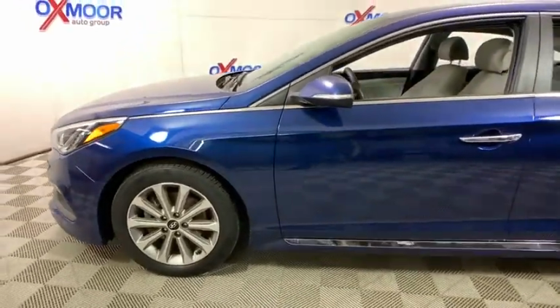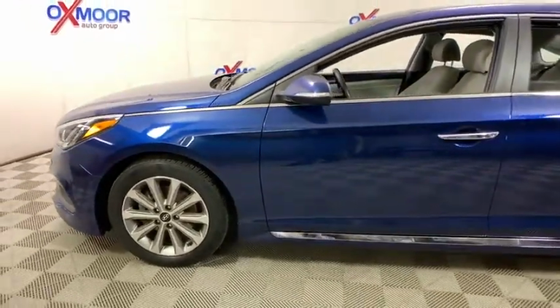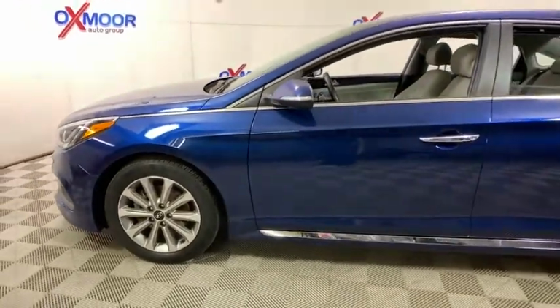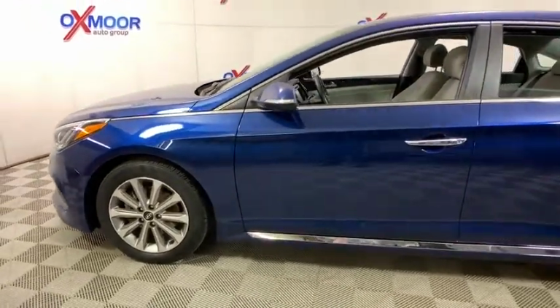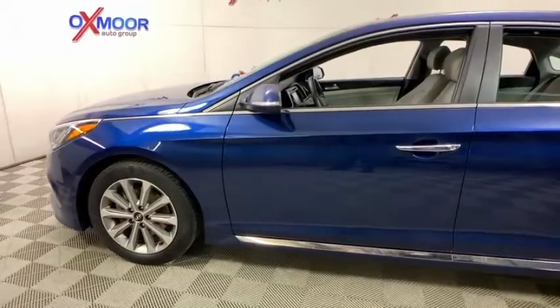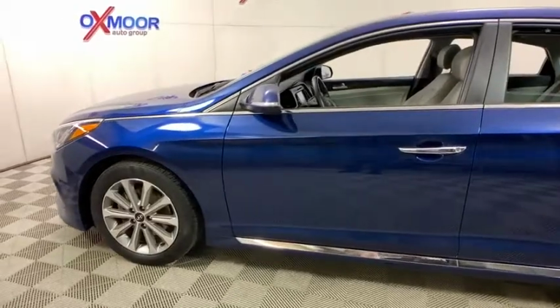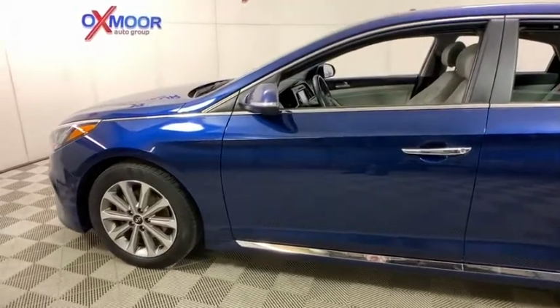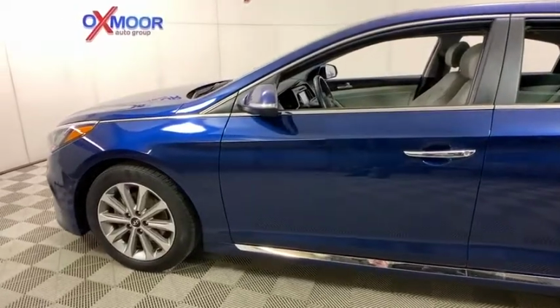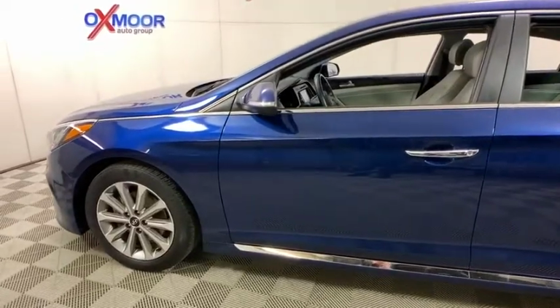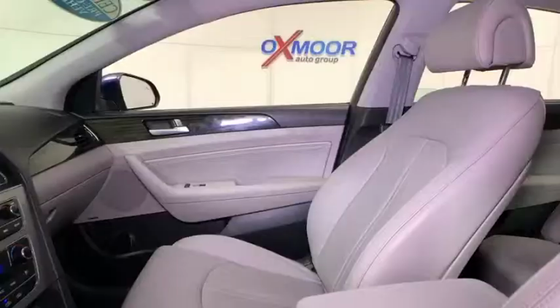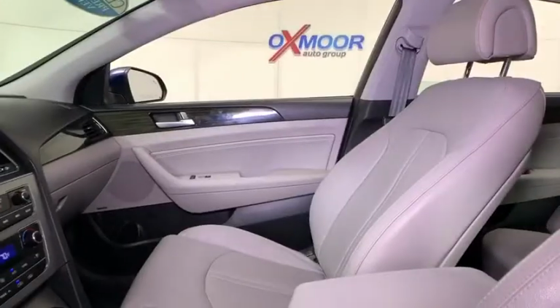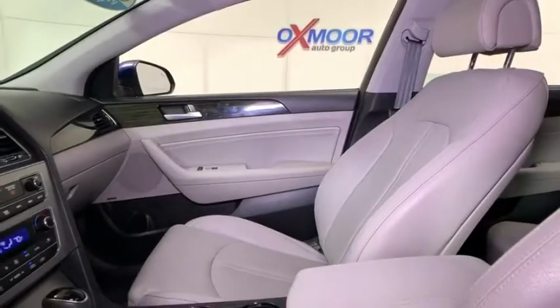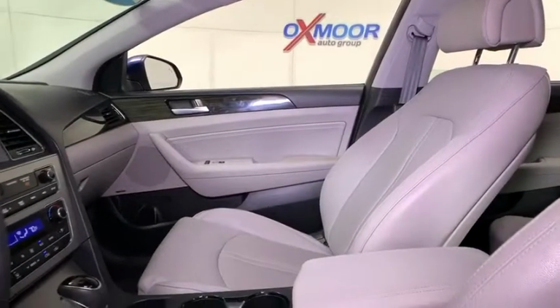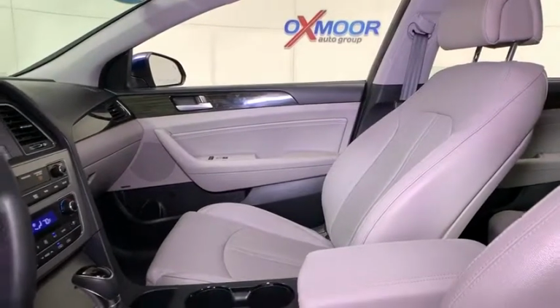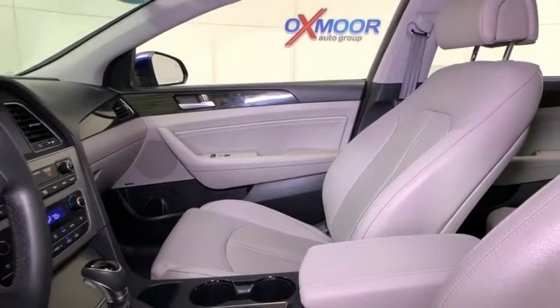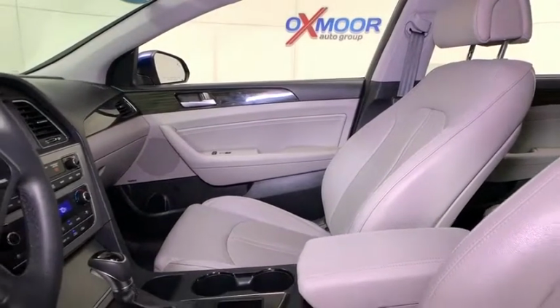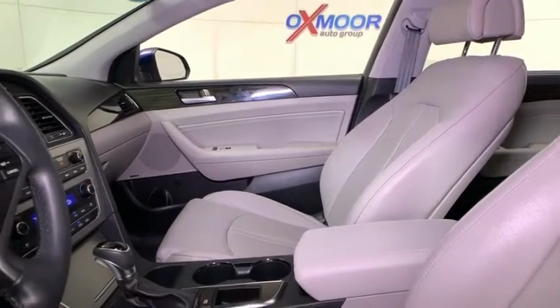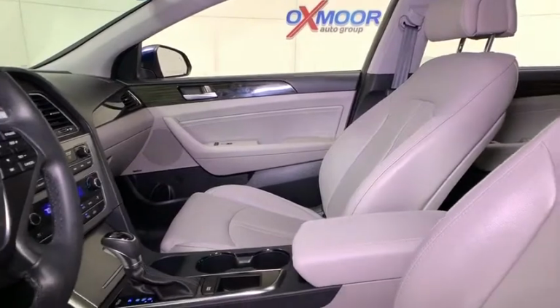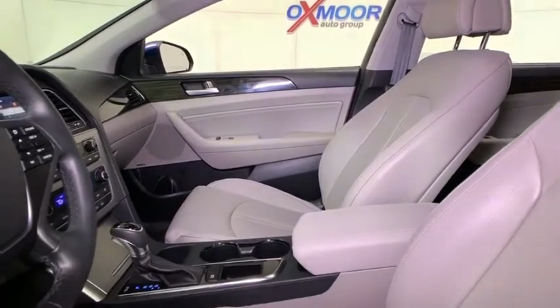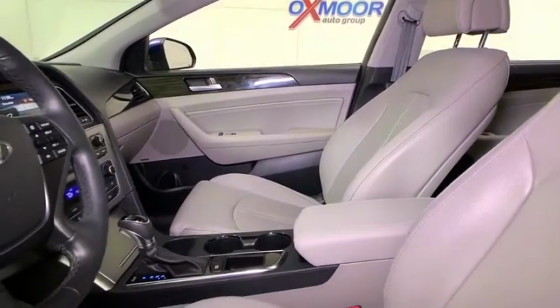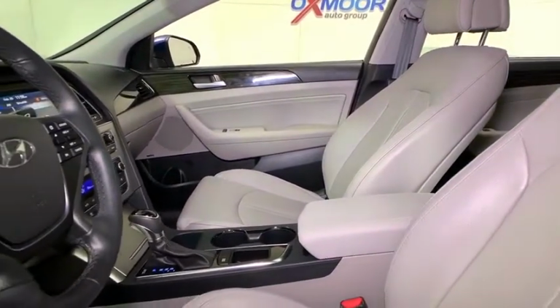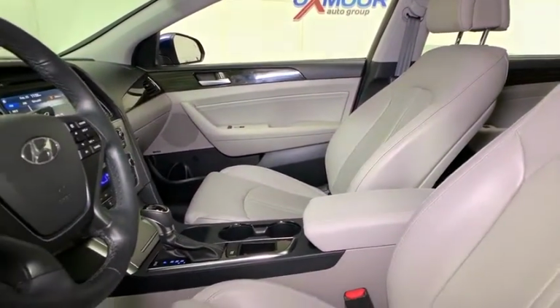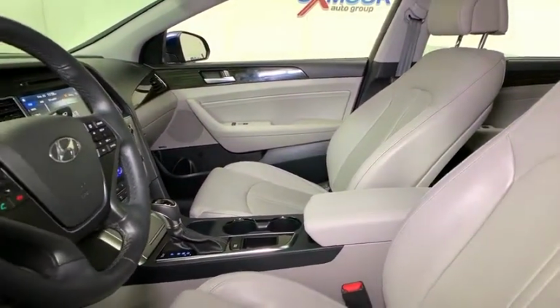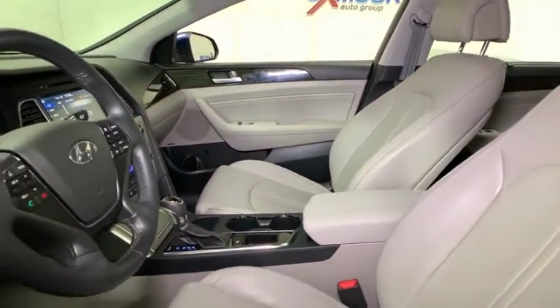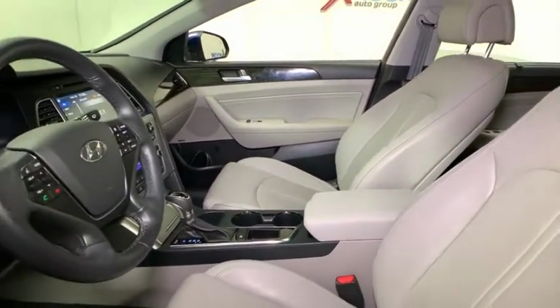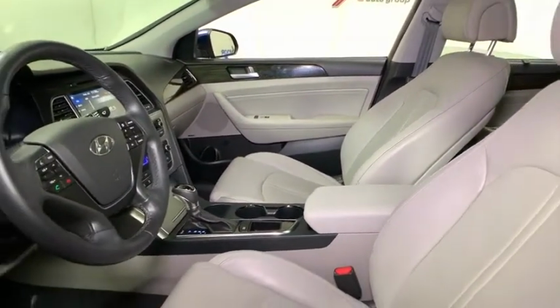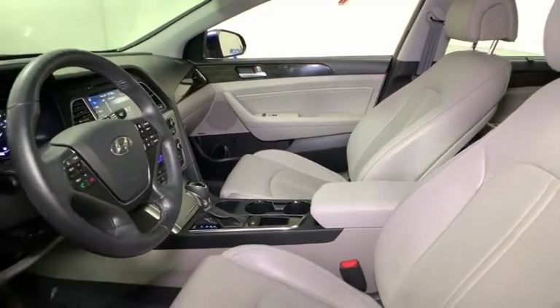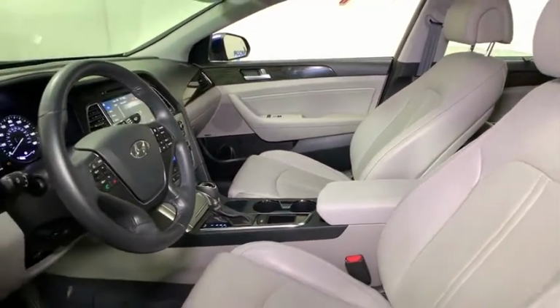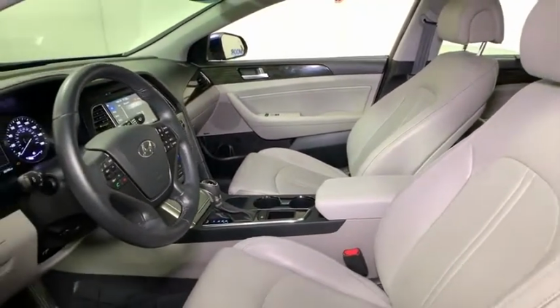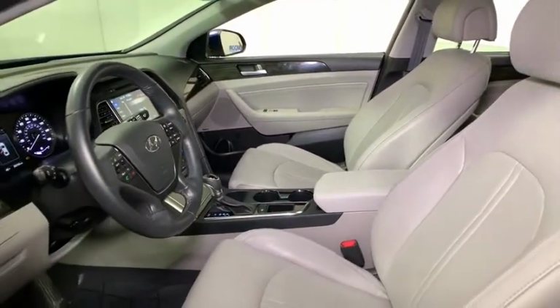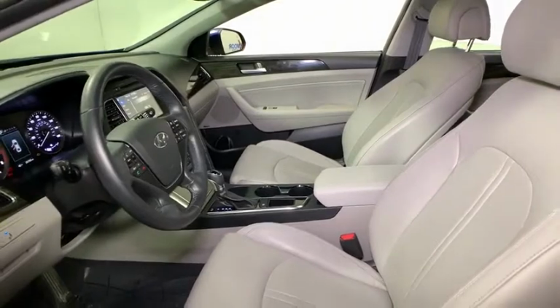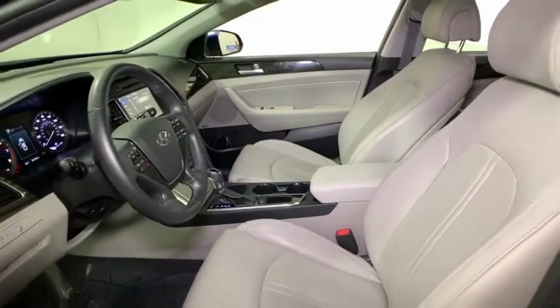This vehicle has less than 40,000 miles. Here are some of this vehicle's great options: traction control, navigation system, power passenger seat, backup camera, leather-wrapped steering wheel, dual airbags.